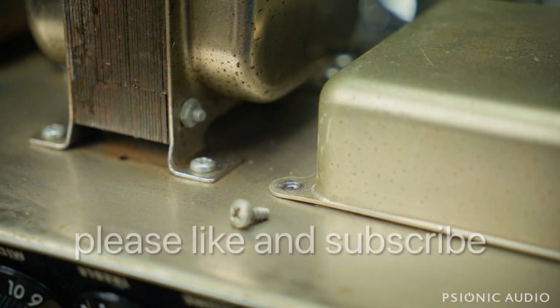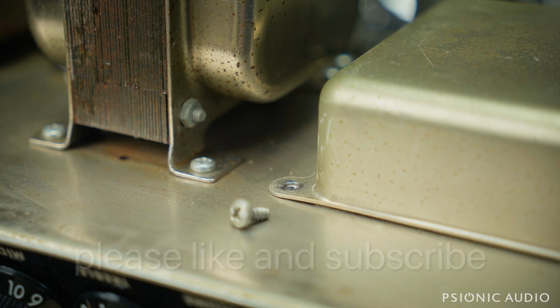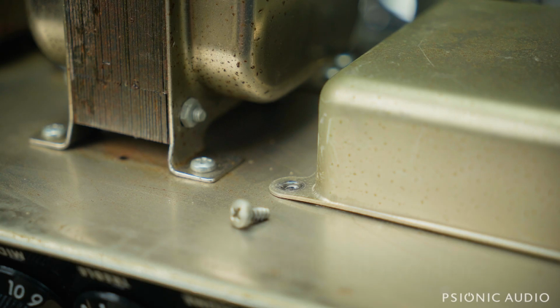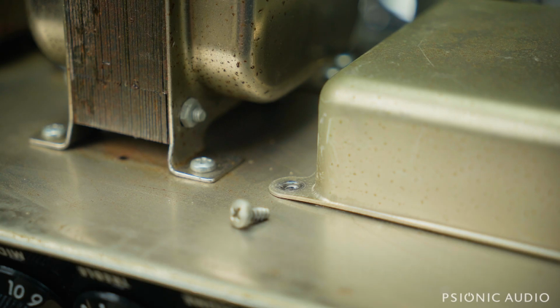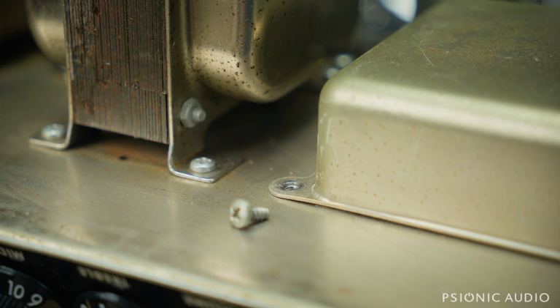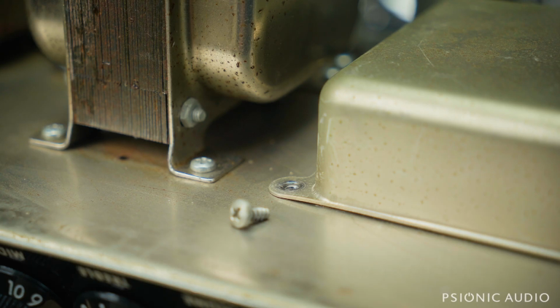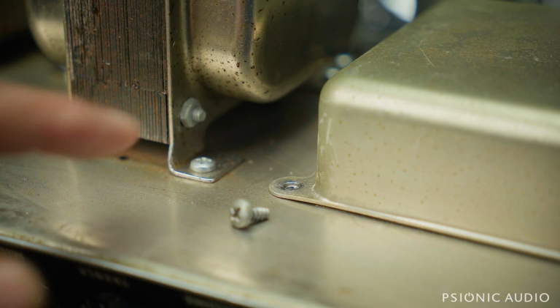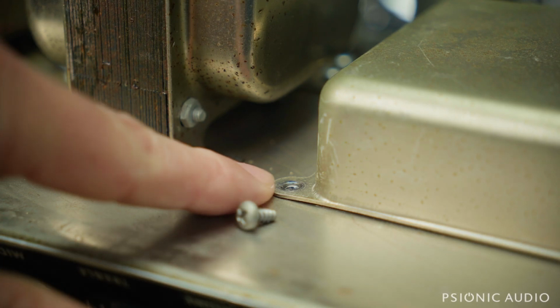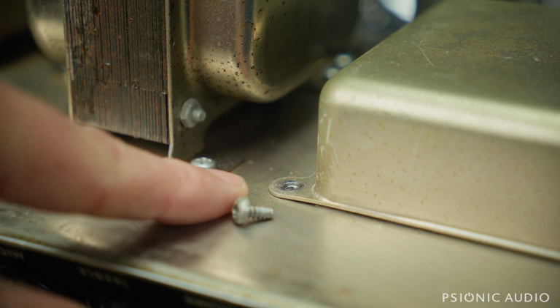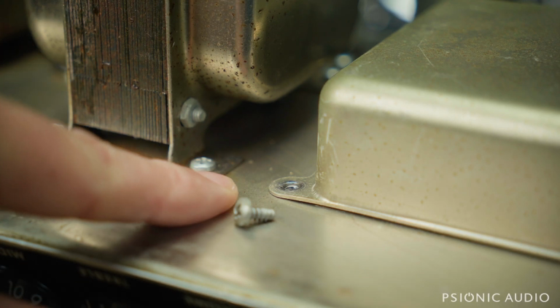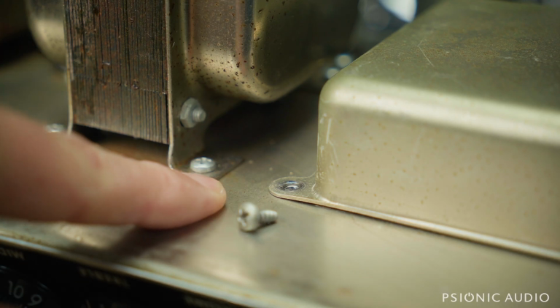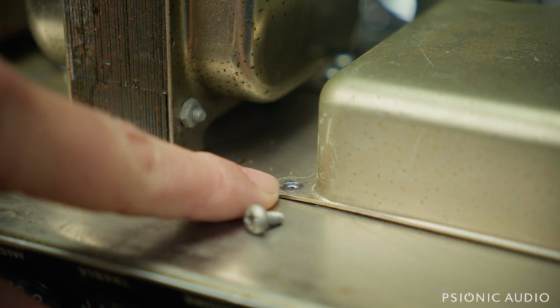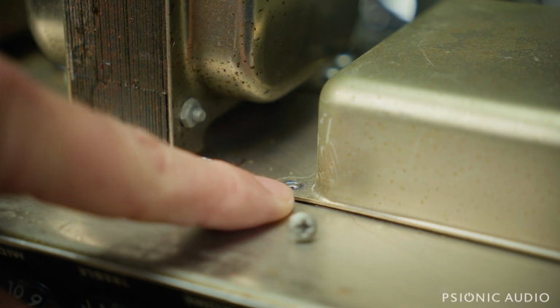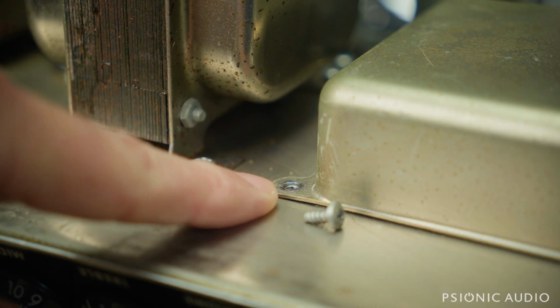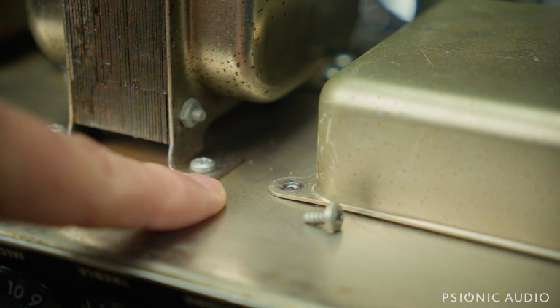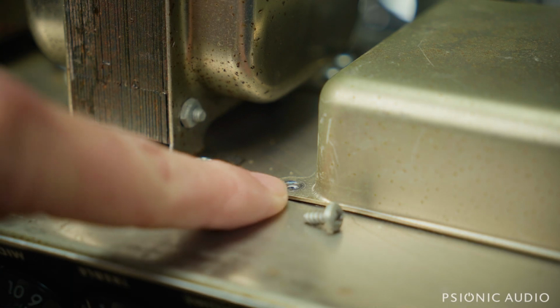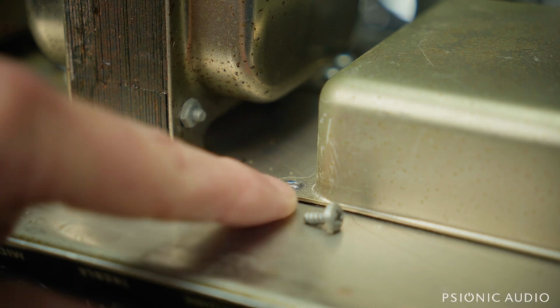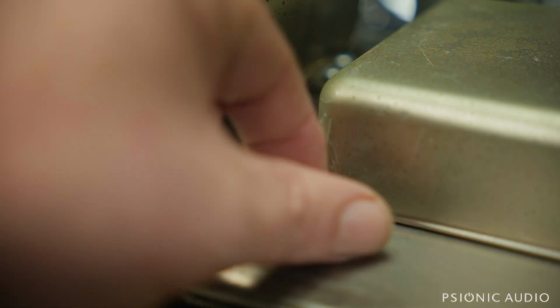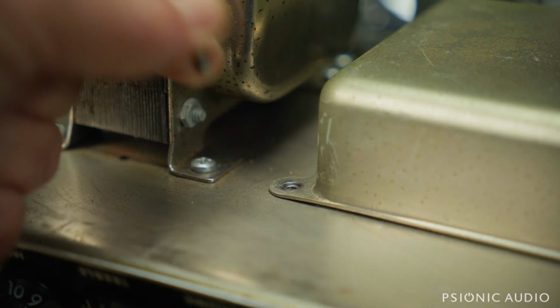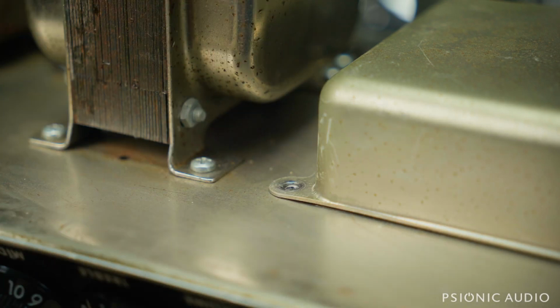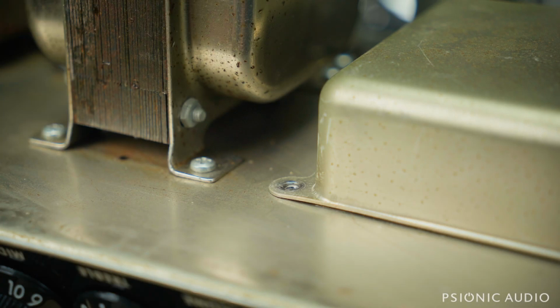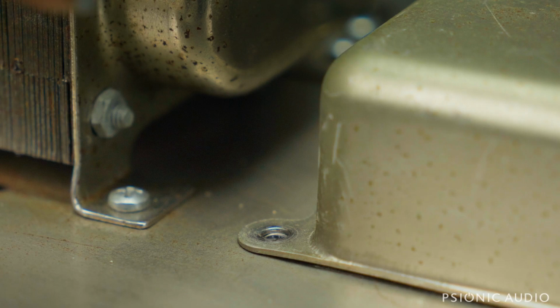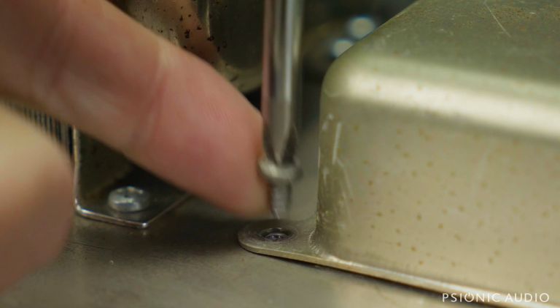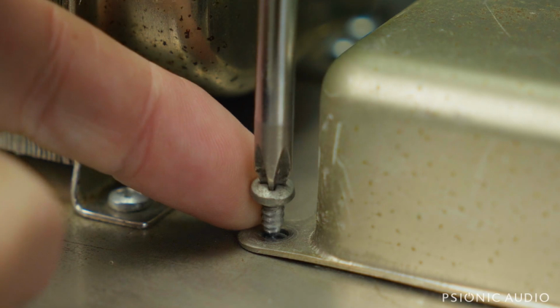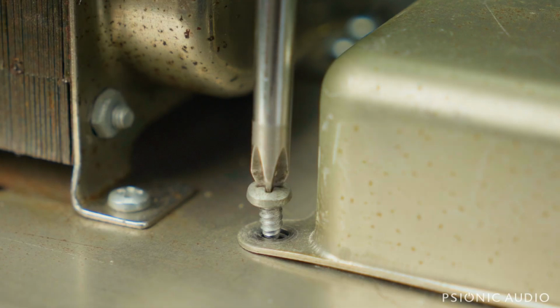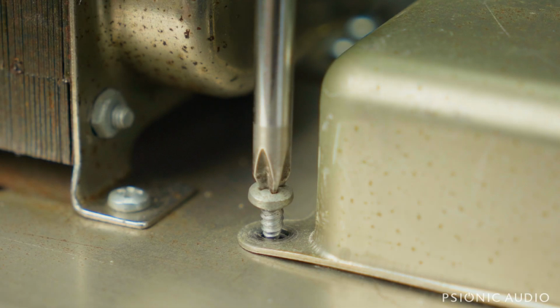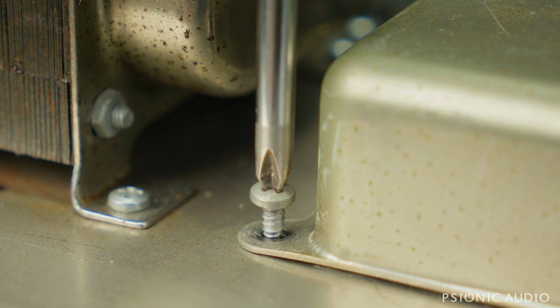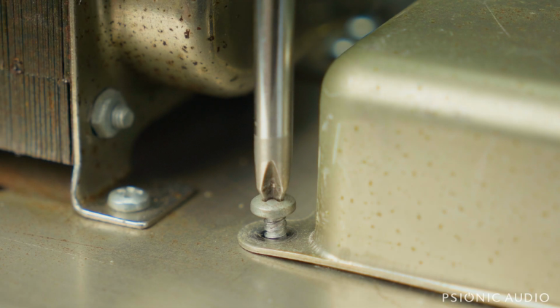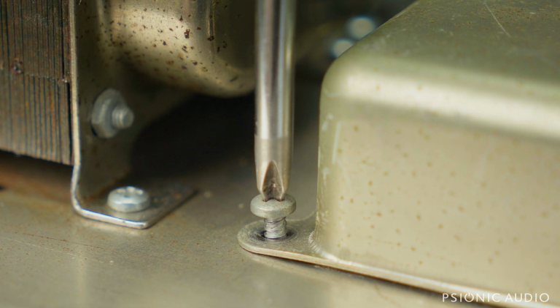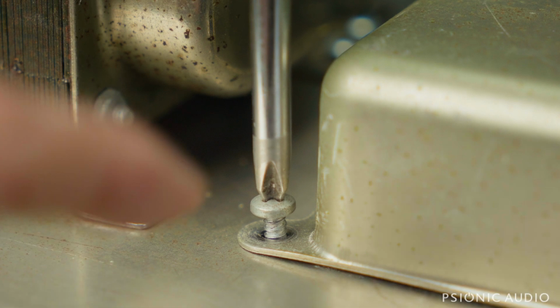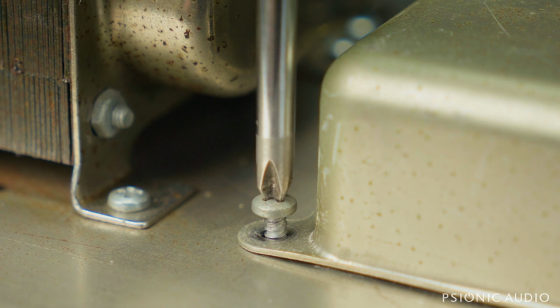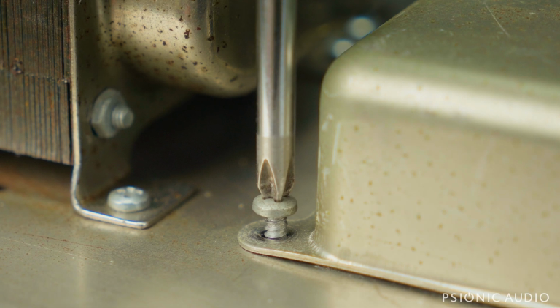Which means that every time you insert it, it's willing and able to cut new threads. And if you do it wrong, you cut all the old threads away, there's no steel left to grab, and the screw never tightens. So if you just put this in and start turning clockwise, you can cut new threads and strip this out.